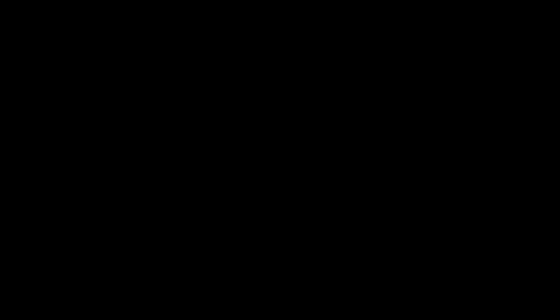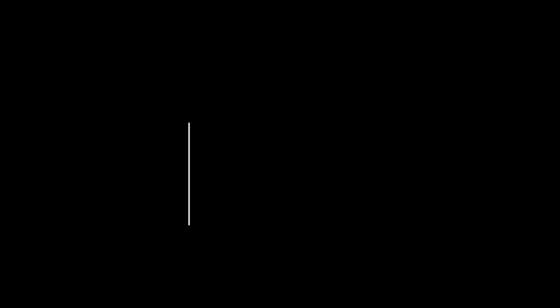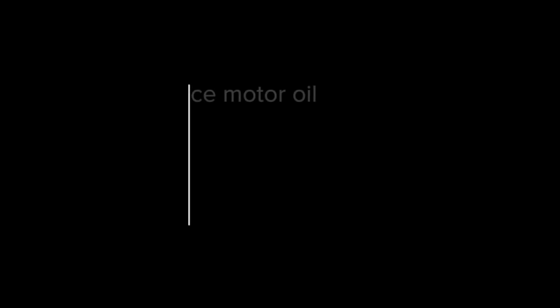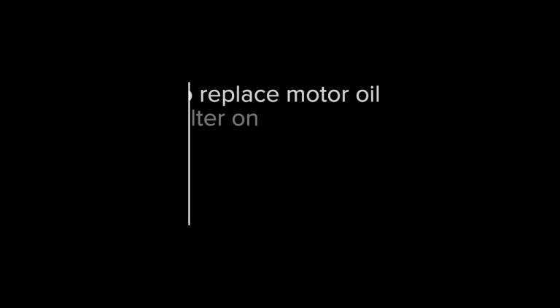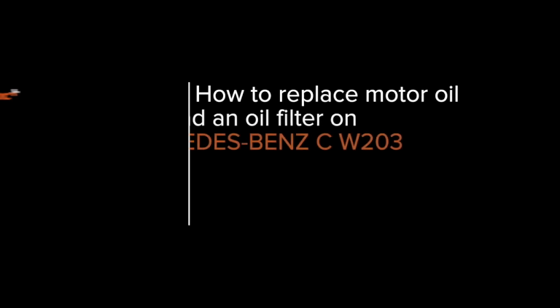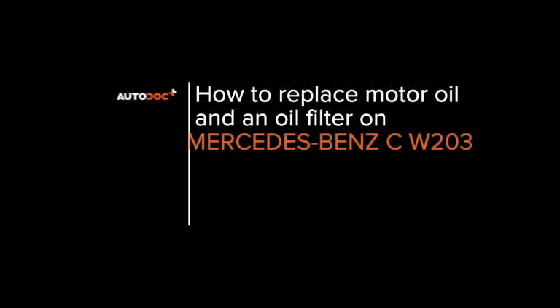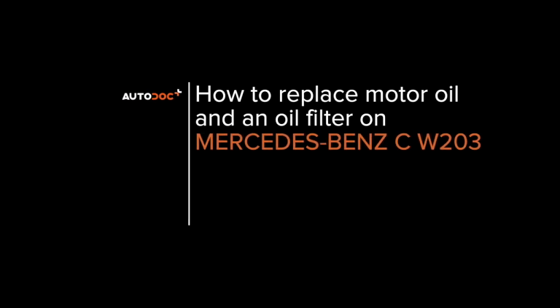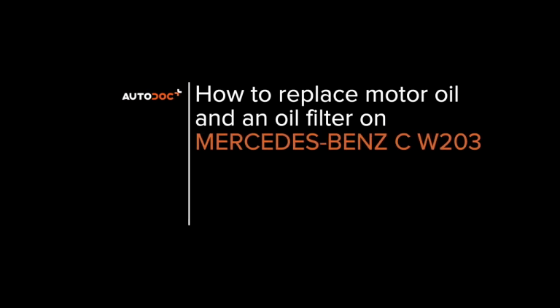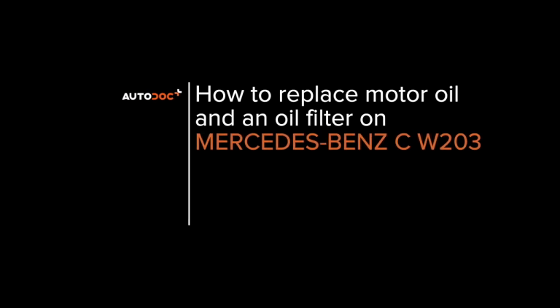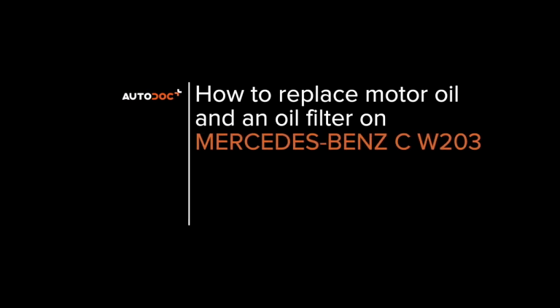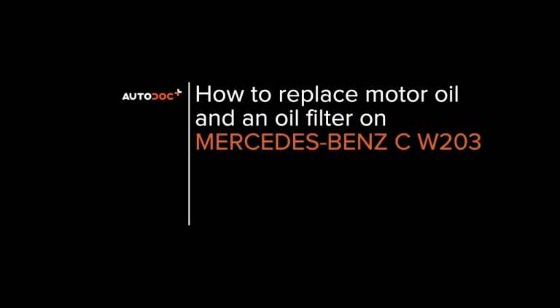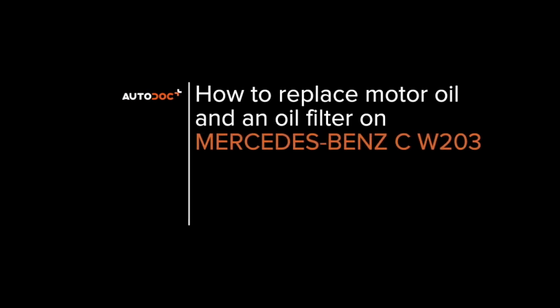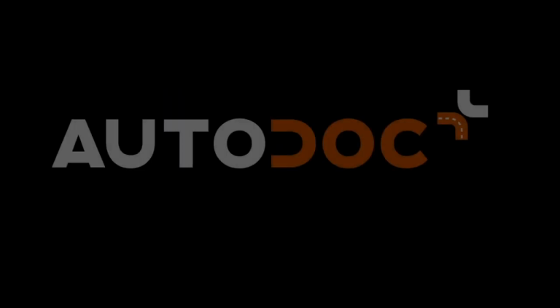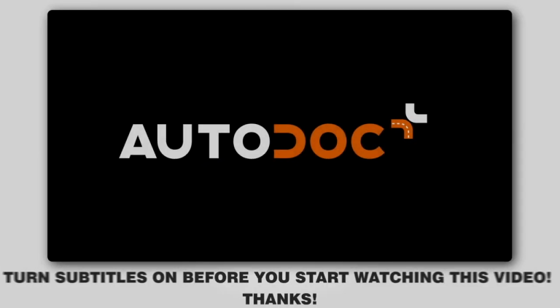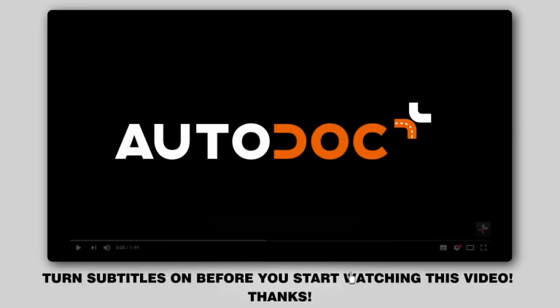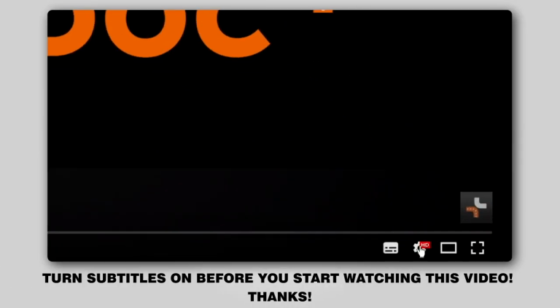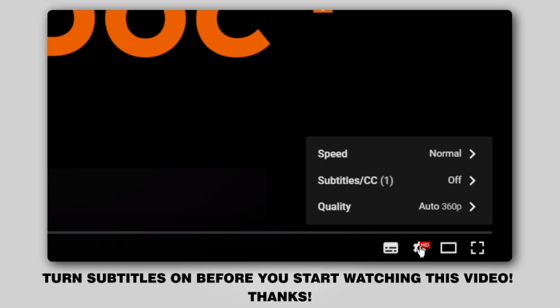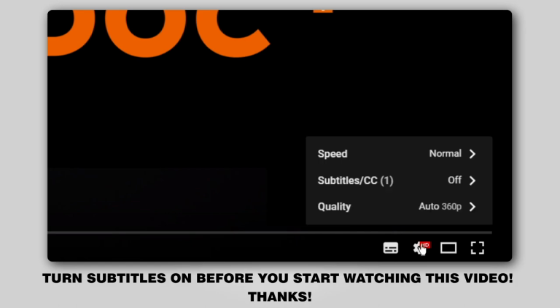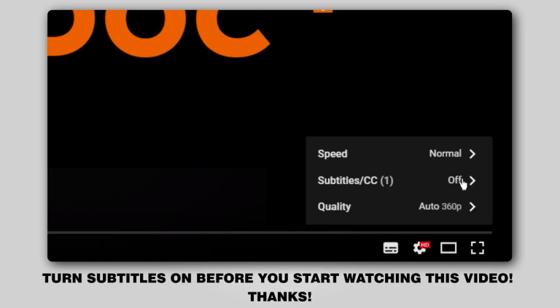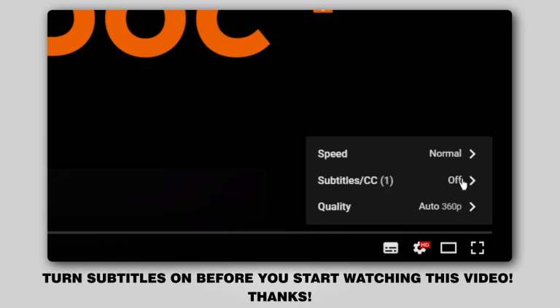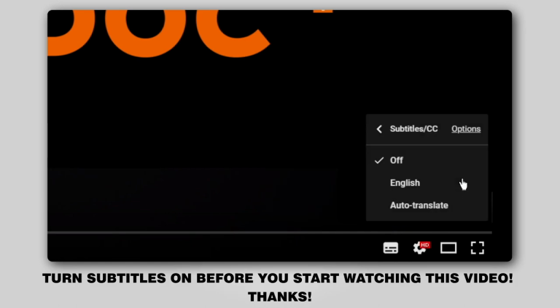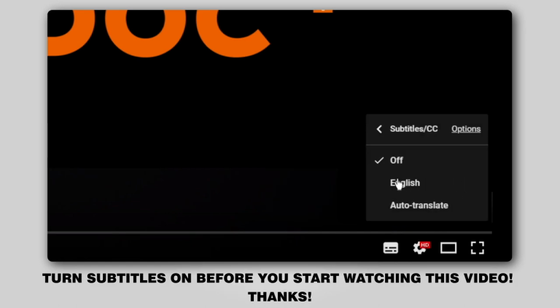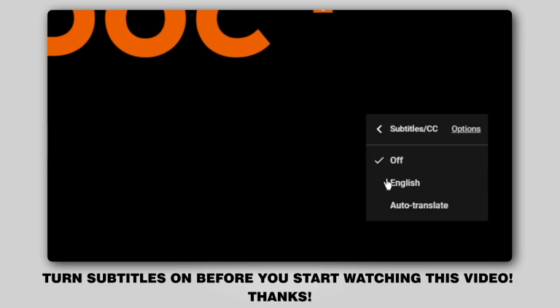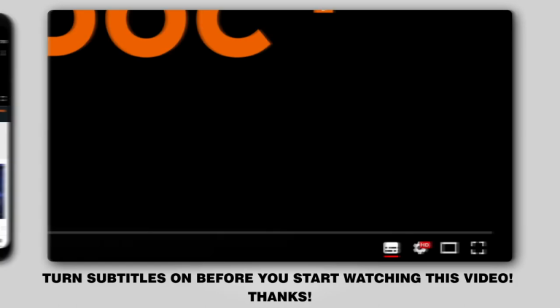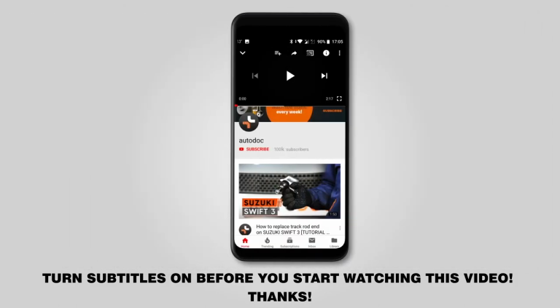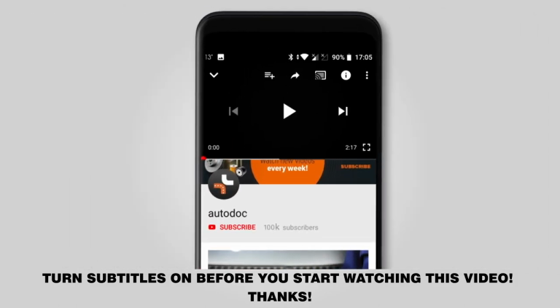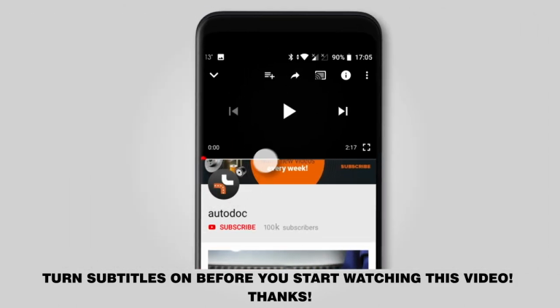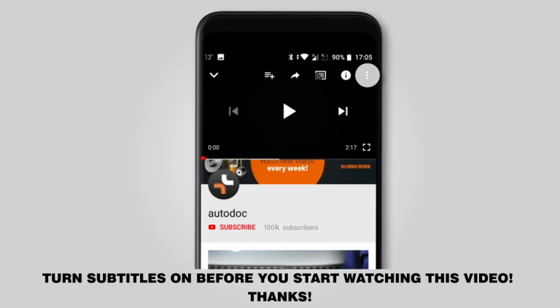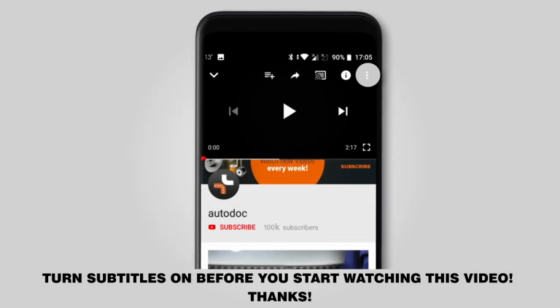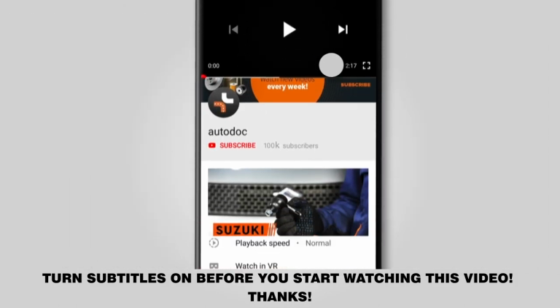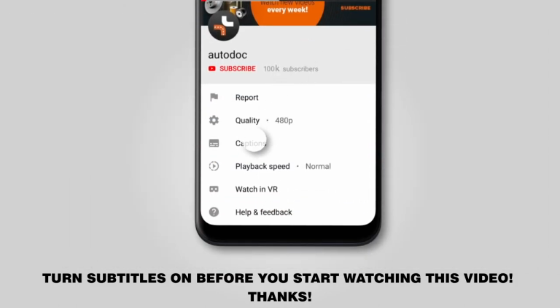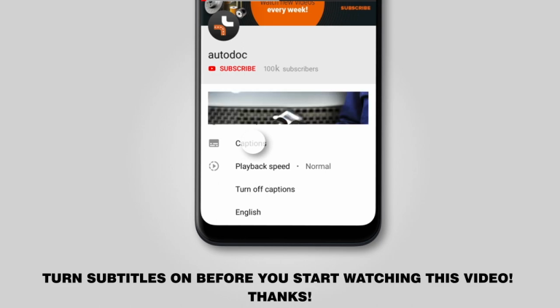Autodocs. Hi everybody! Here's the latest installment of Autodocs video tutorials on replacing car parts. Turn subtitles on before you start watching this video. Thanks!